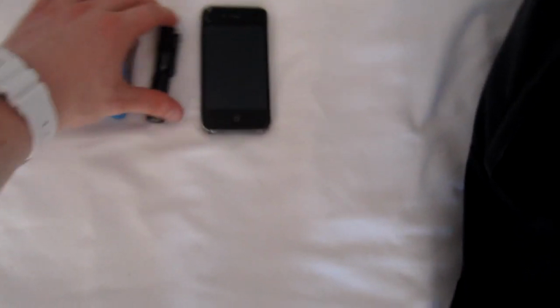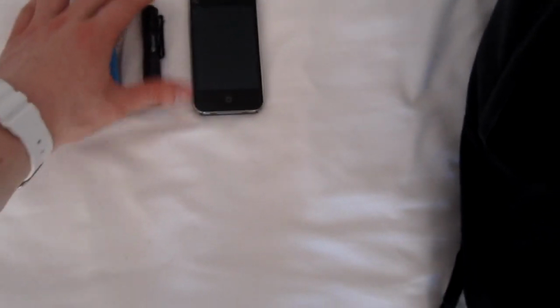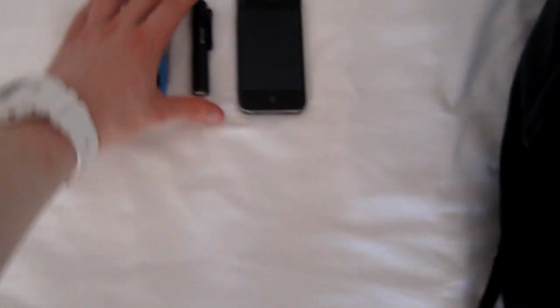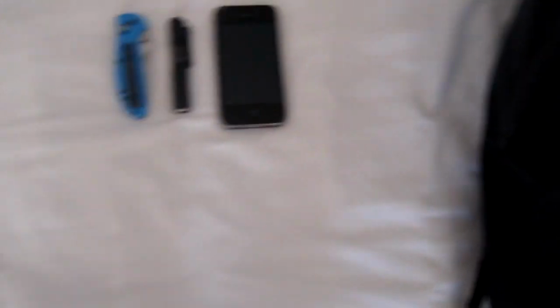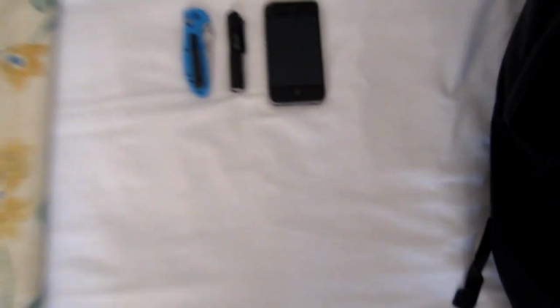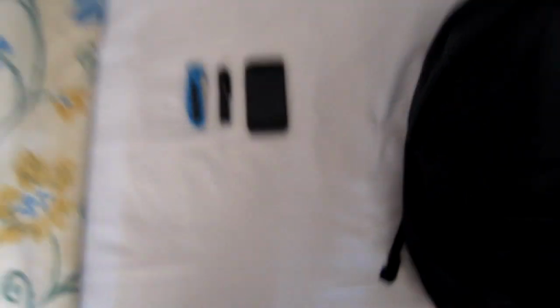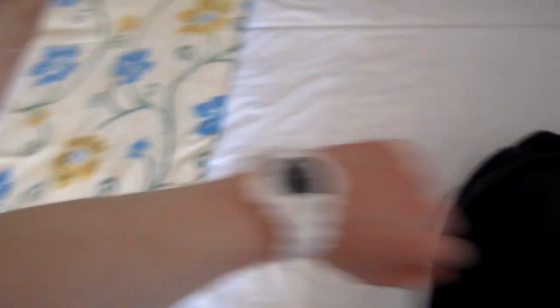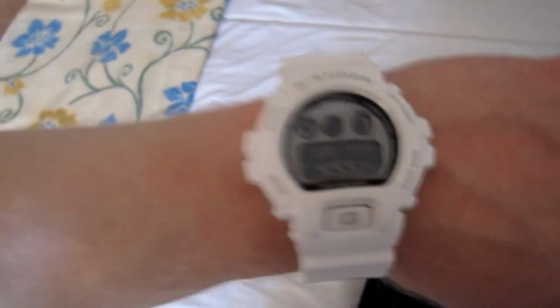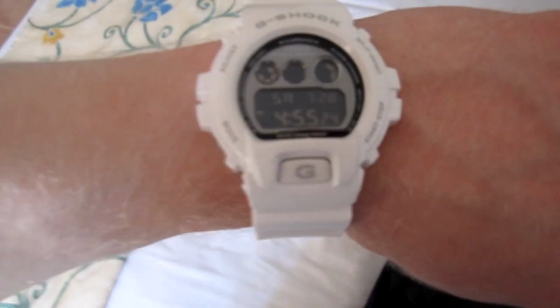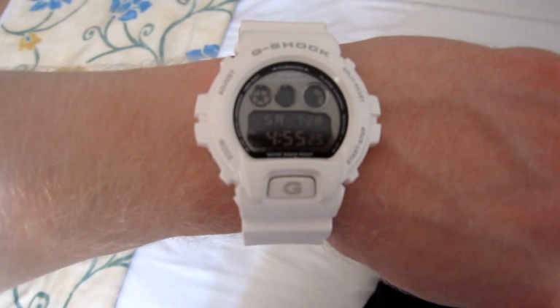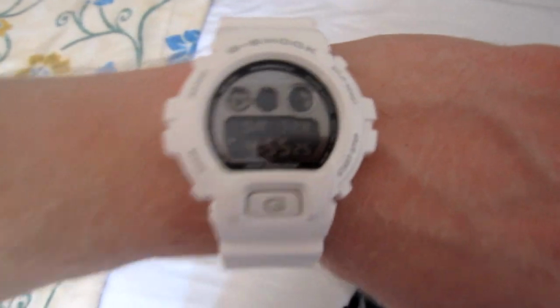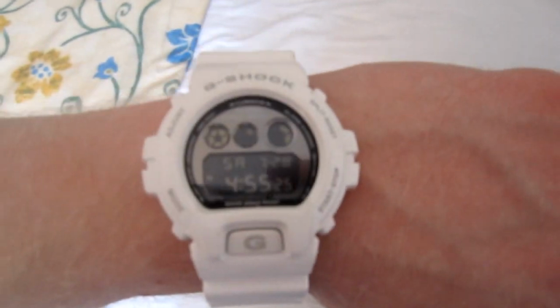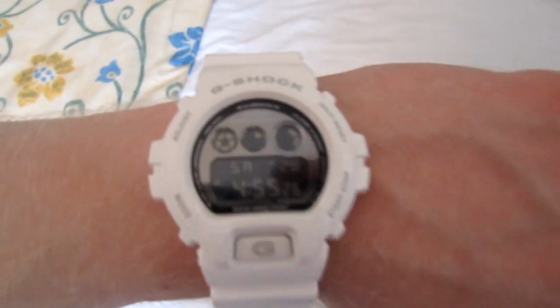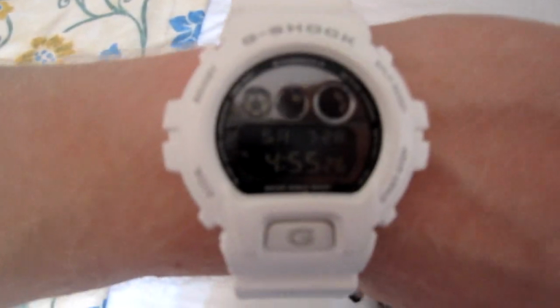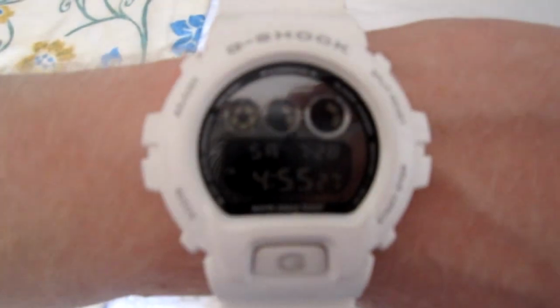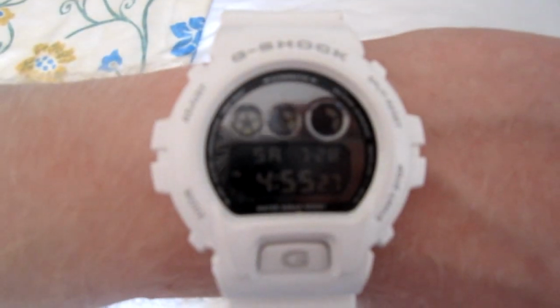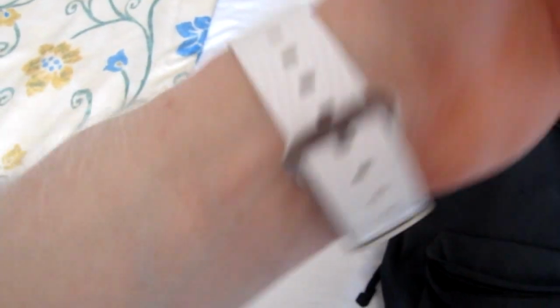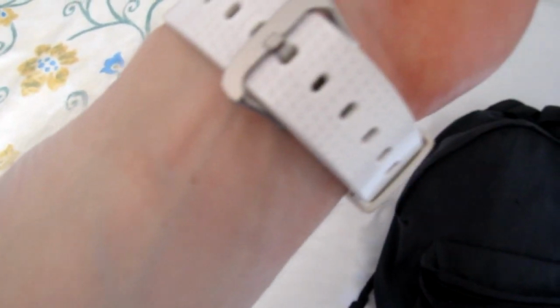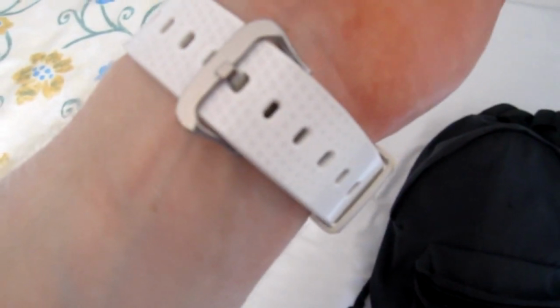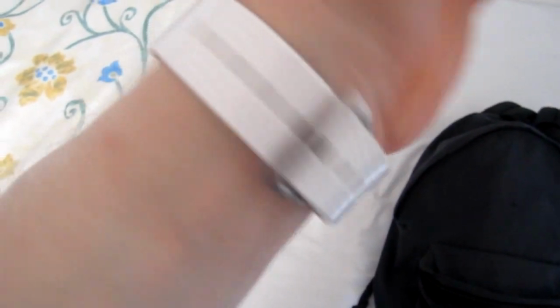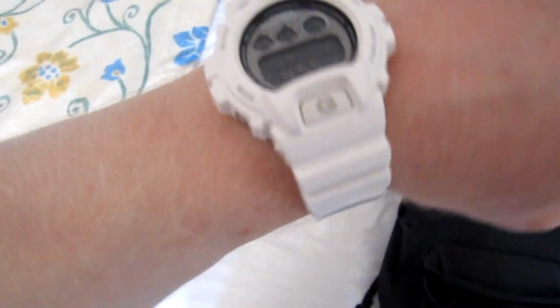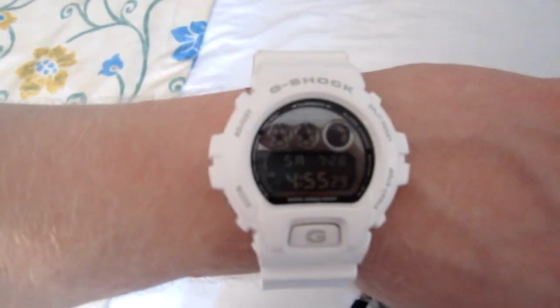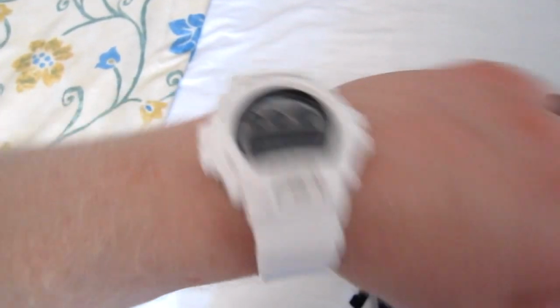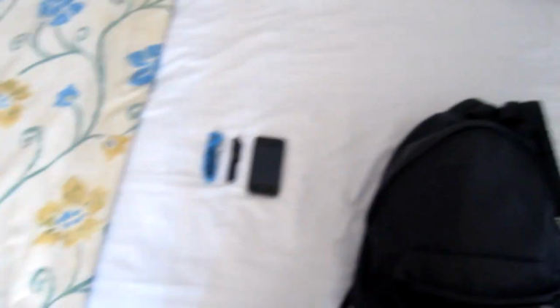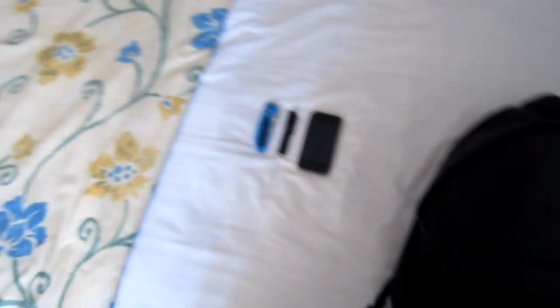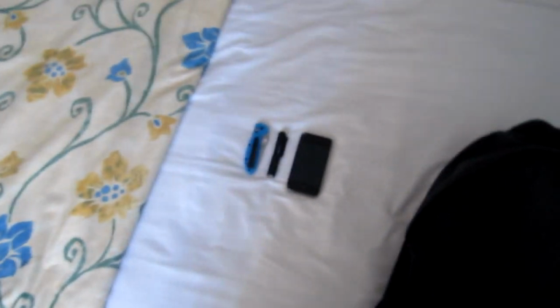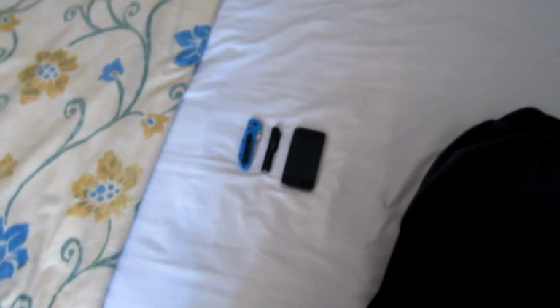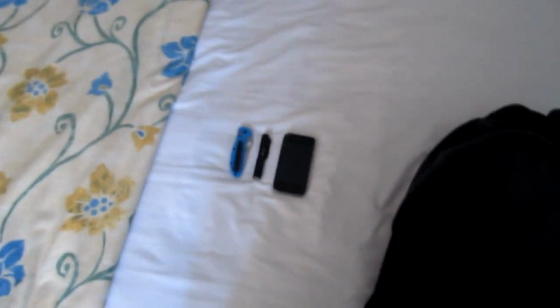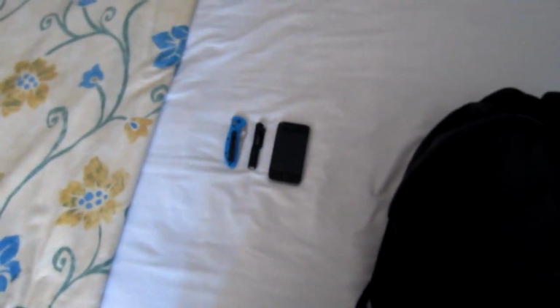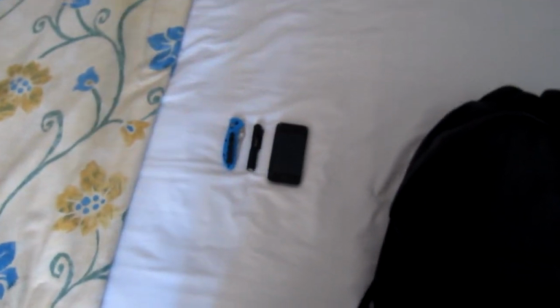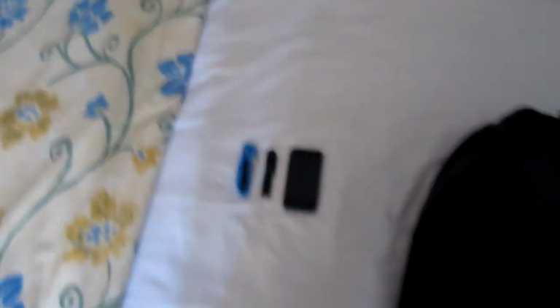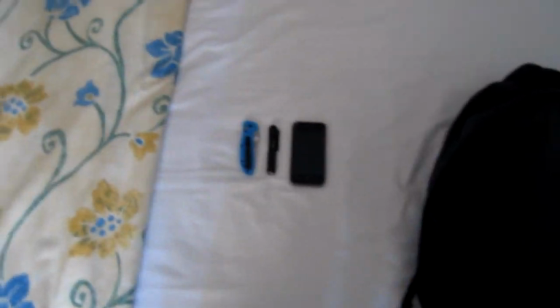Alright, so this is what I have on me. I also got my watch — it's the G-Shock, I don't know the name of the model, white G-Shock, it's pretty nice. And that's all I have on me.